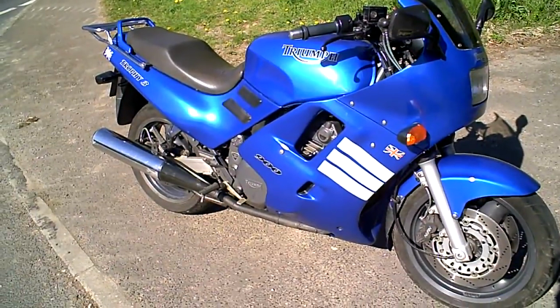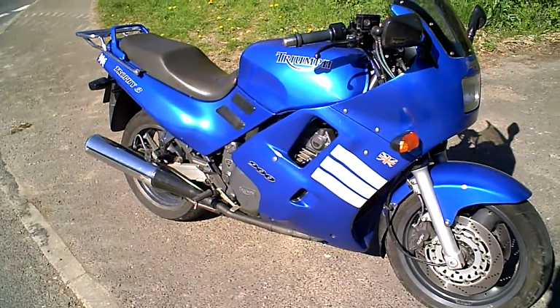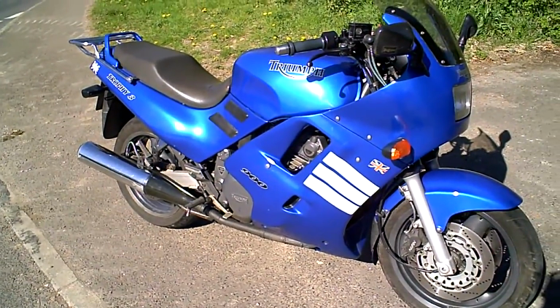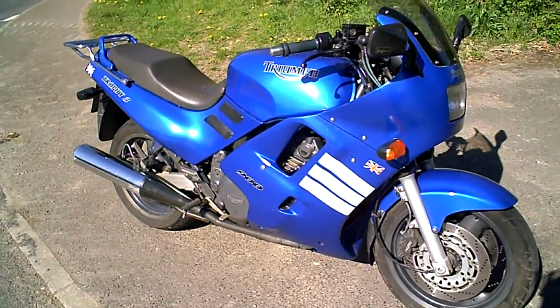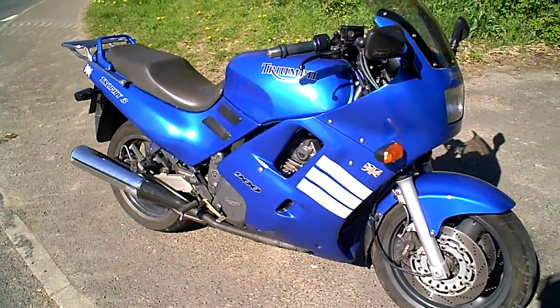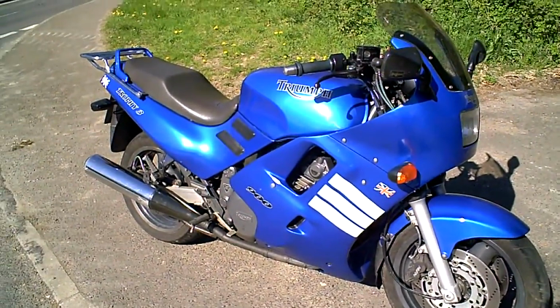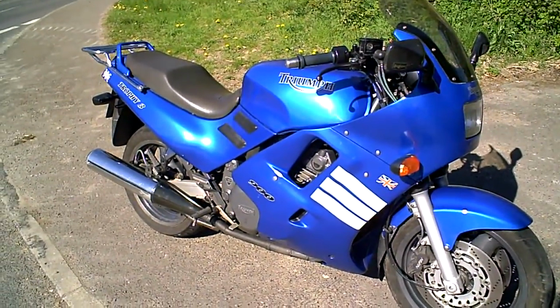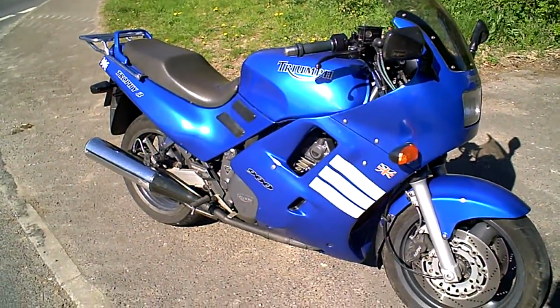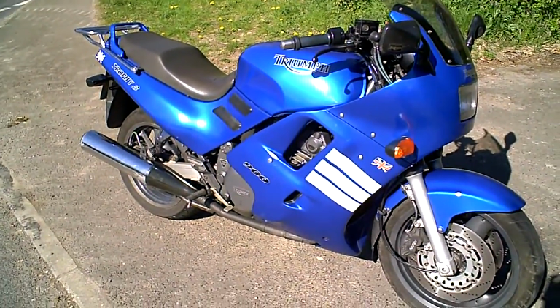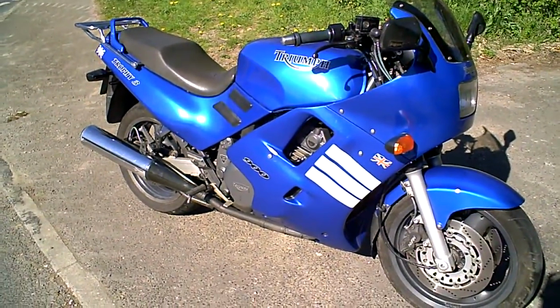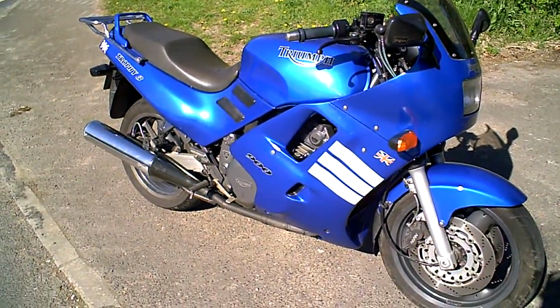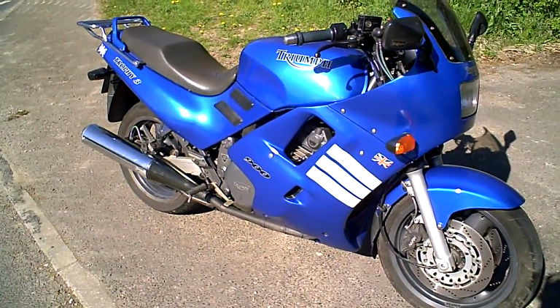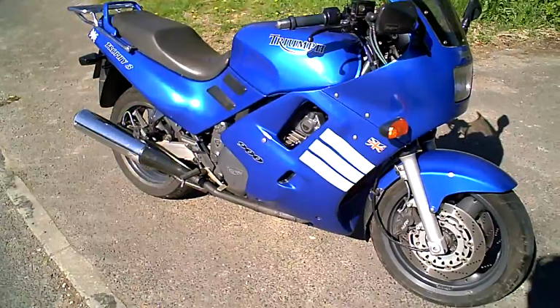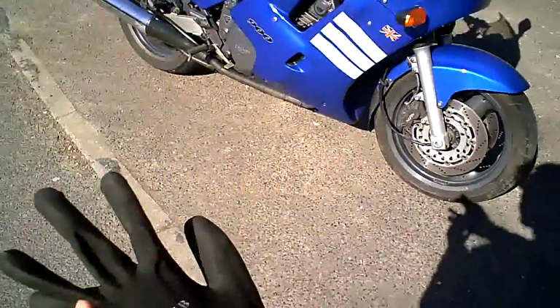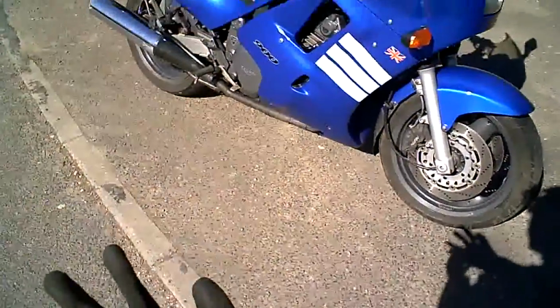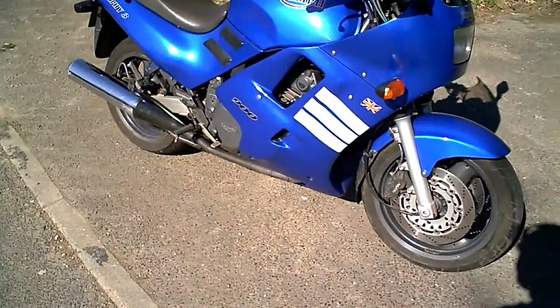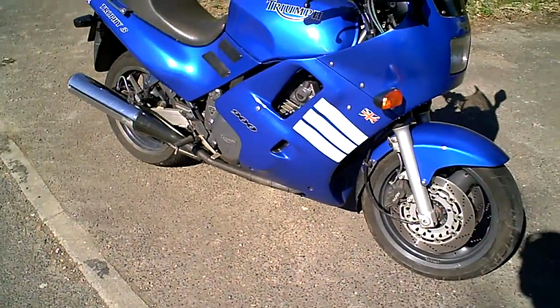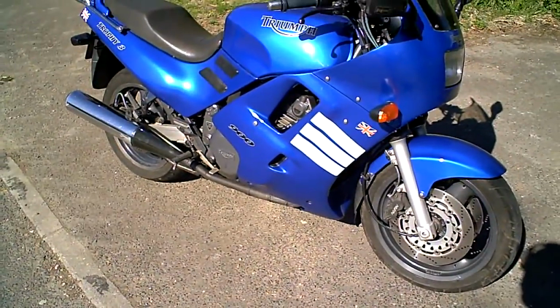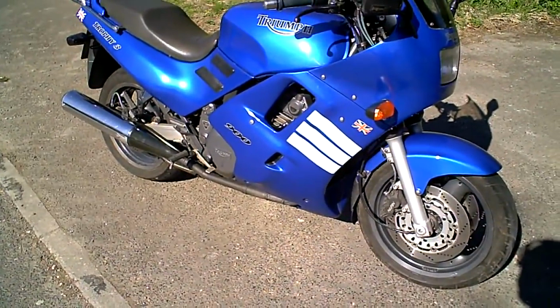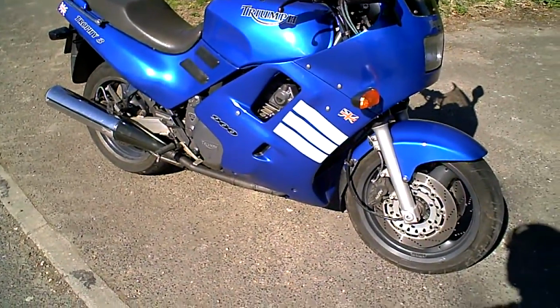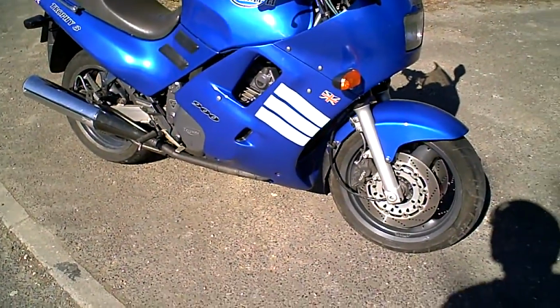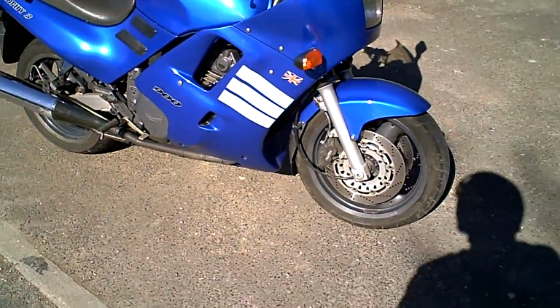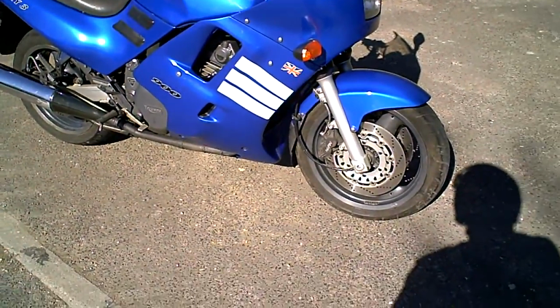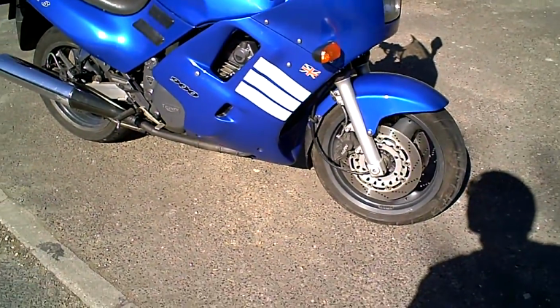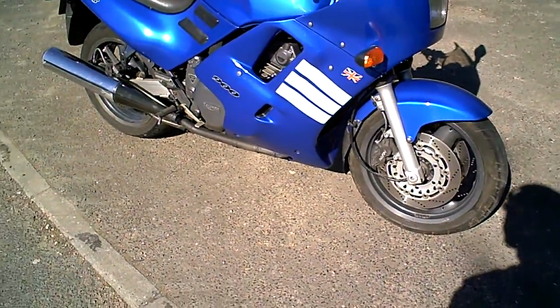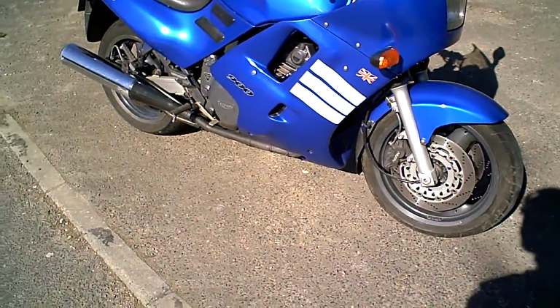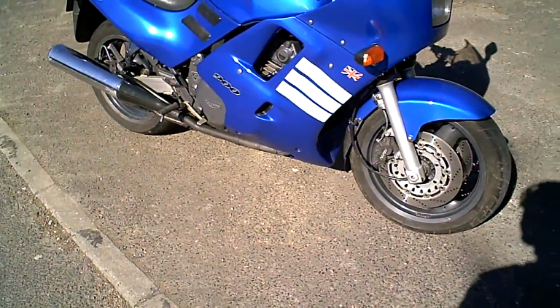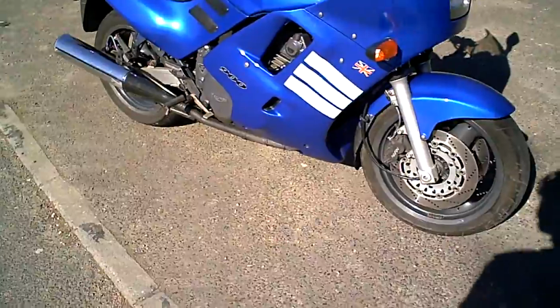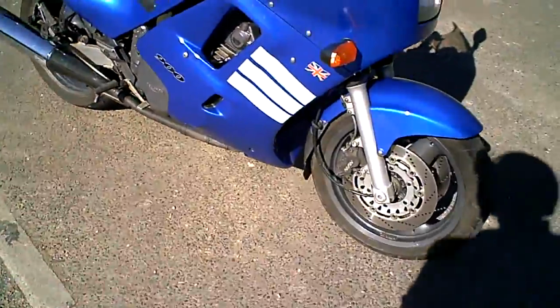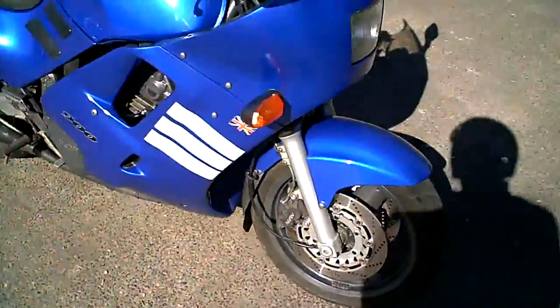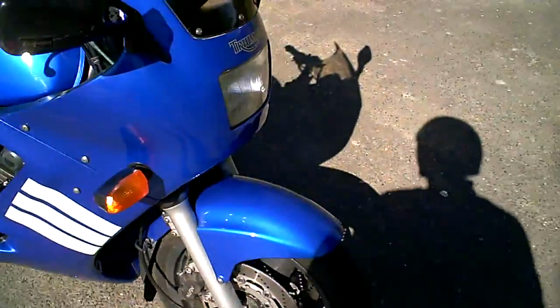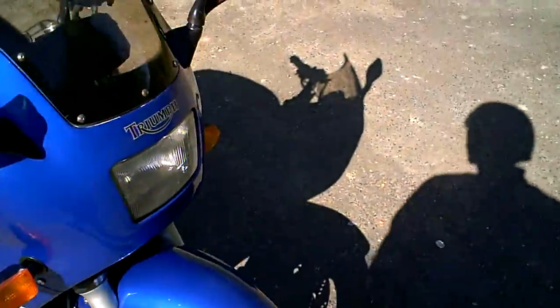This is a short video to demonstrate the Triumph Trophy 900 — just to show you what it's like: clutch, gears, brakes, that kind of thing, and just a bit of a general ride on the bike.